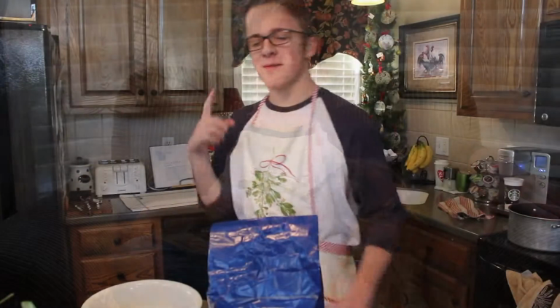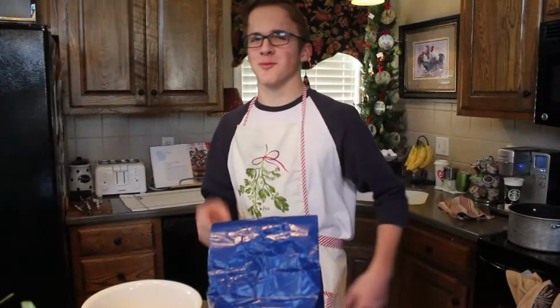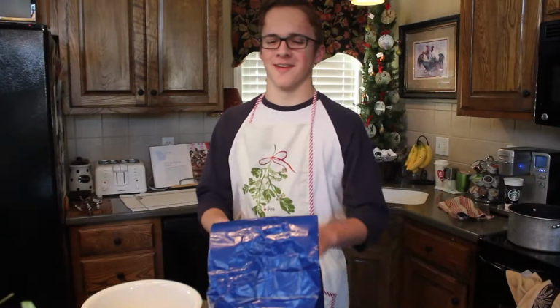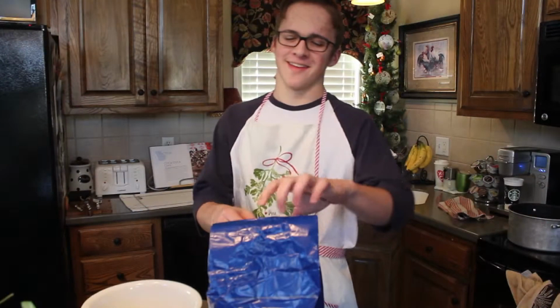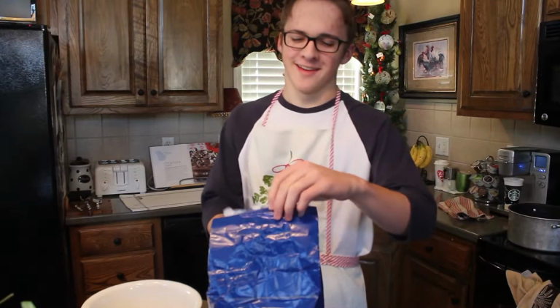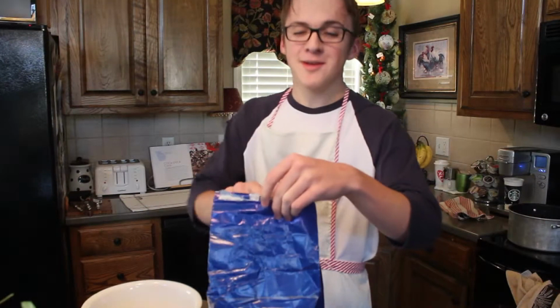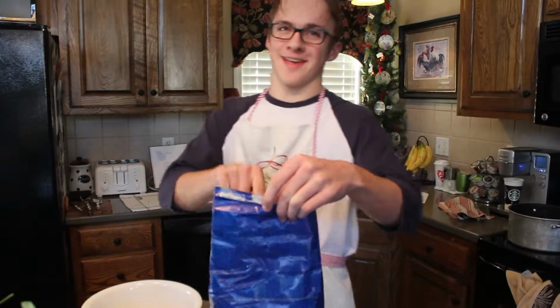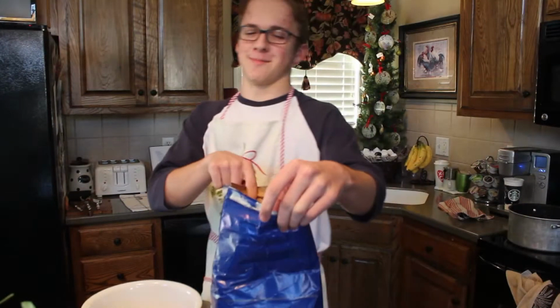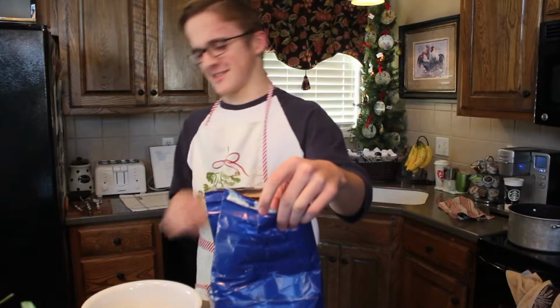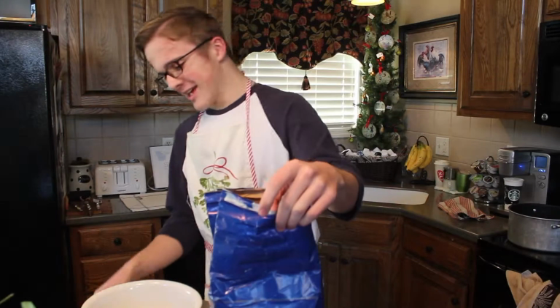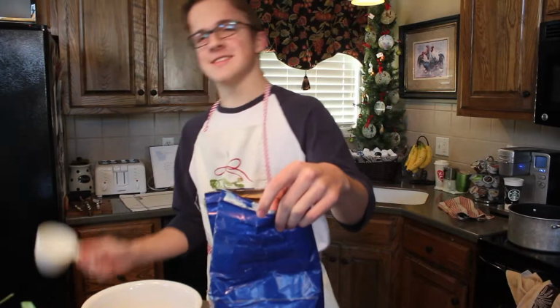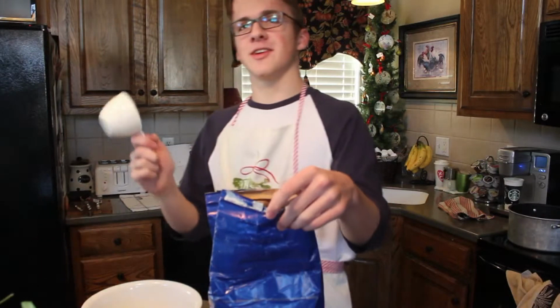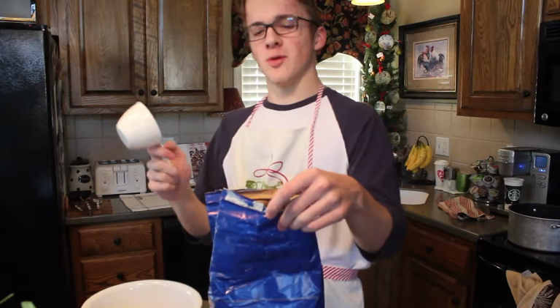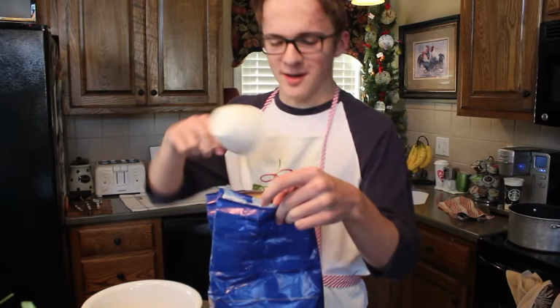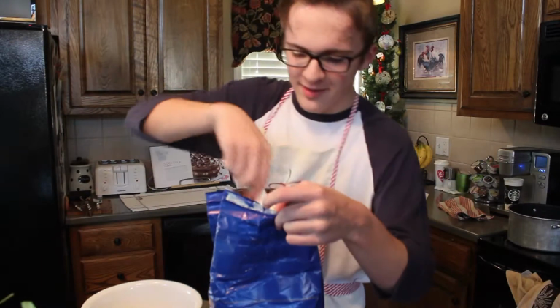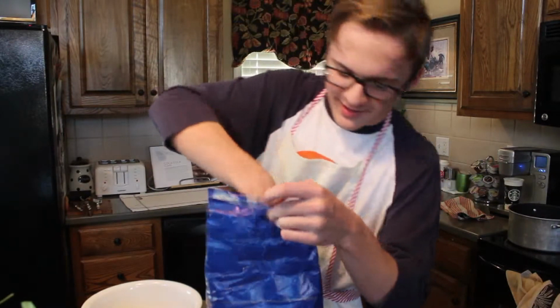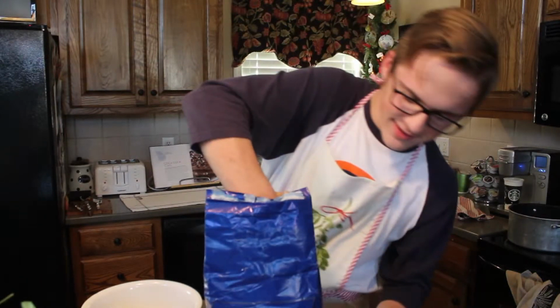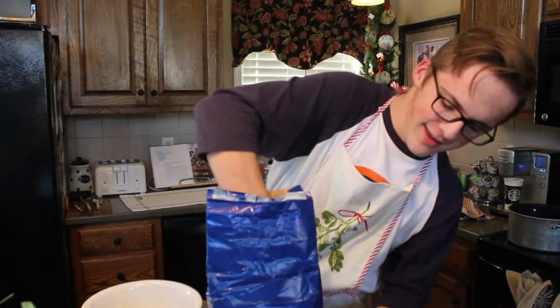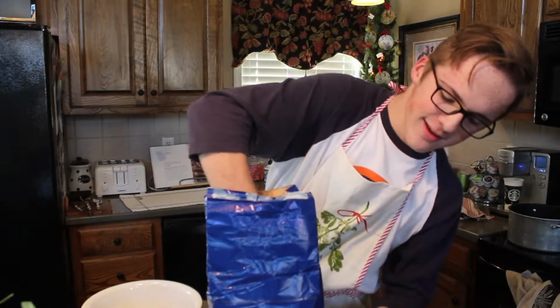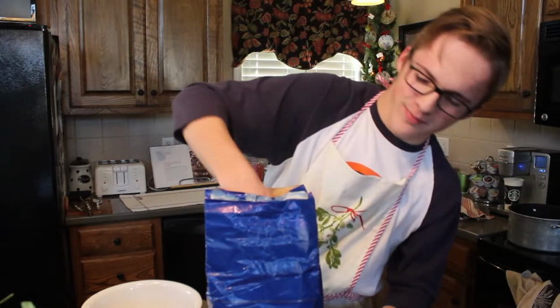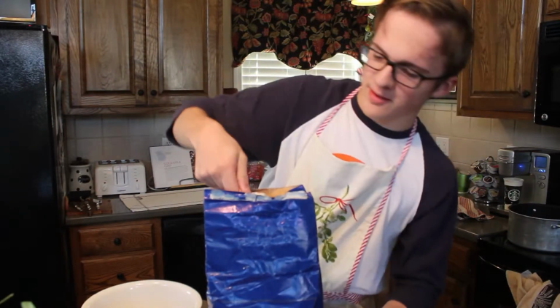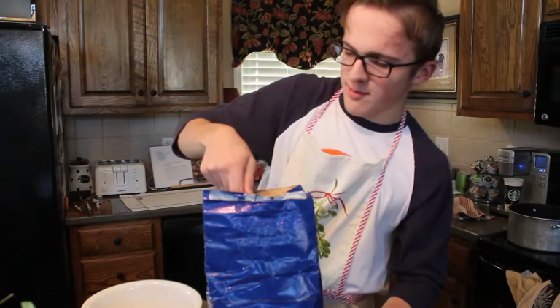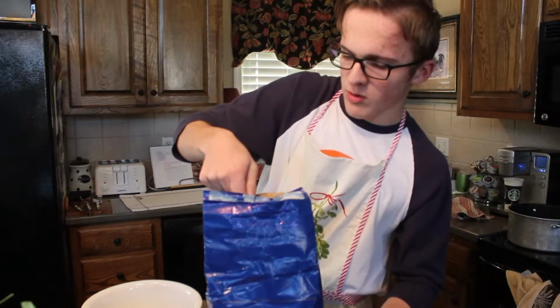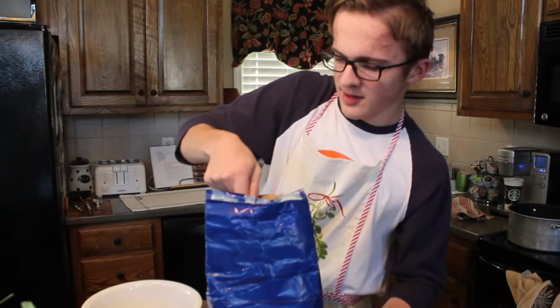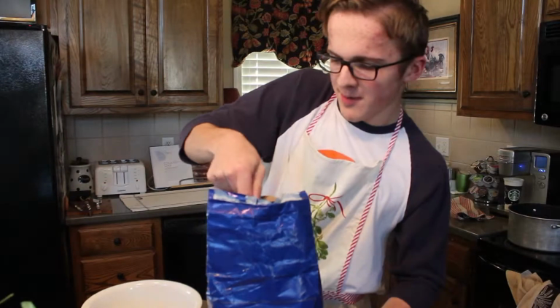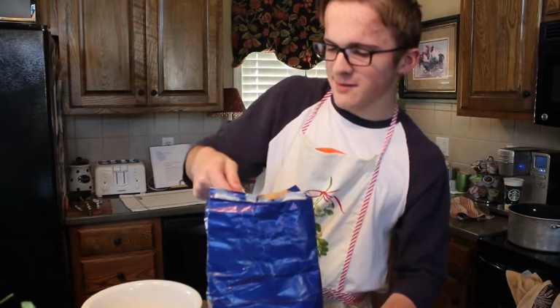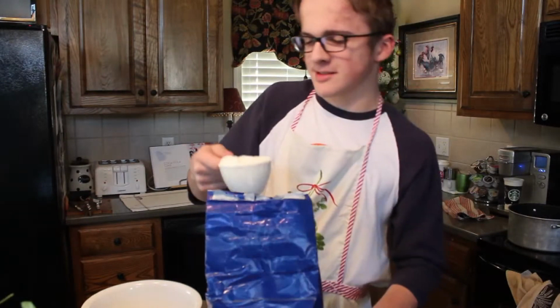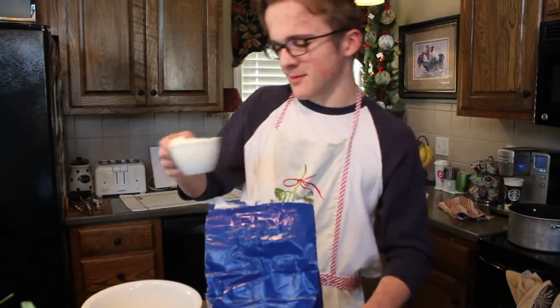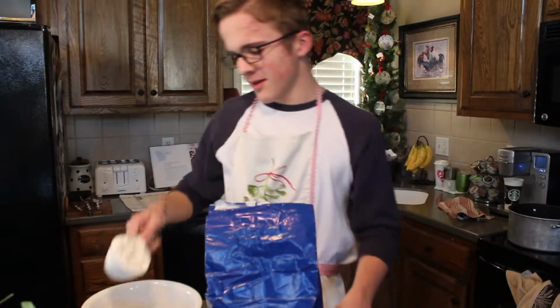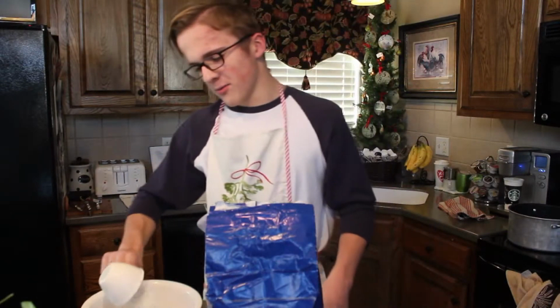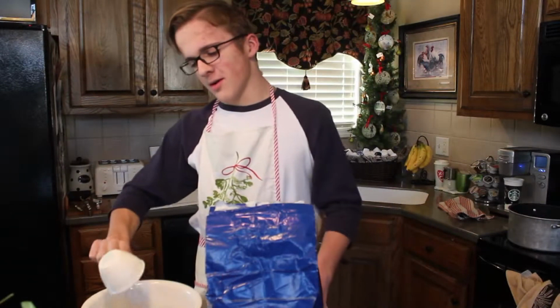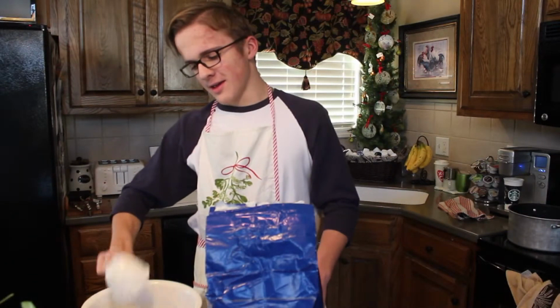Step one: get your pancake mix and take your one cup, get in there, grab your one cup of pancake mix, and throw it on in.